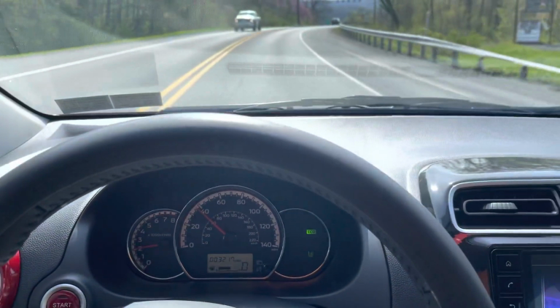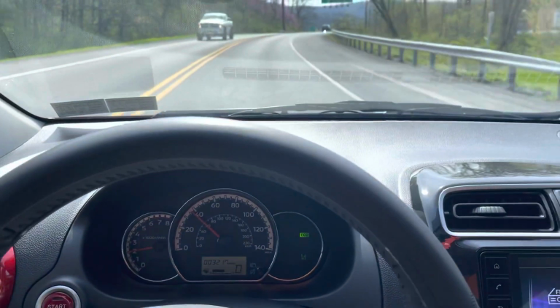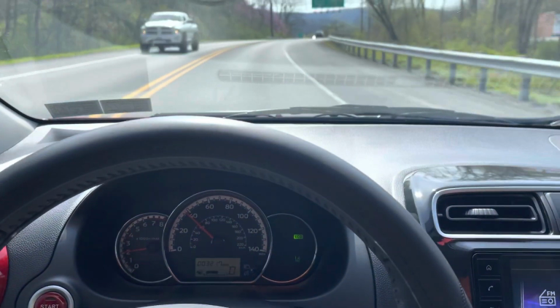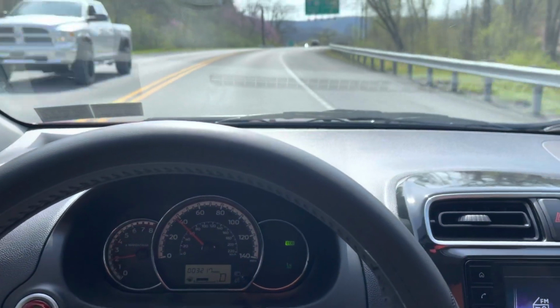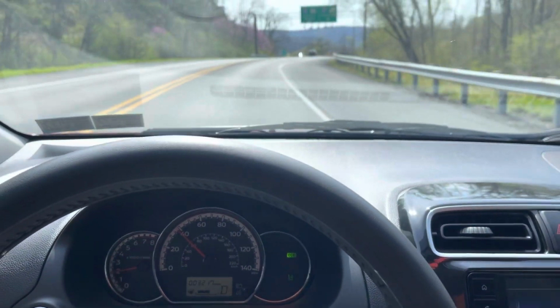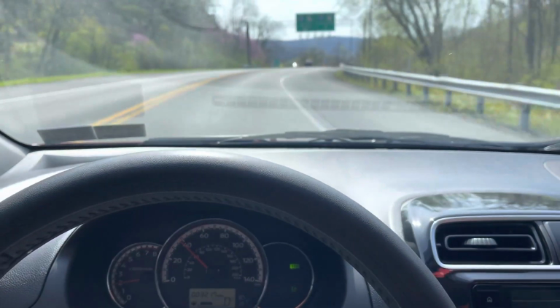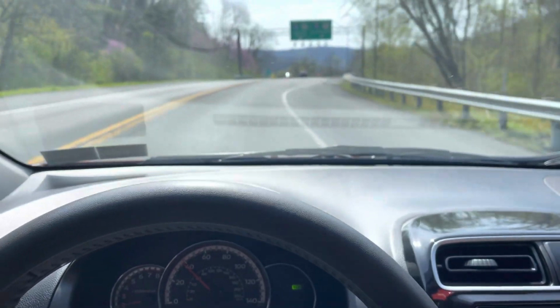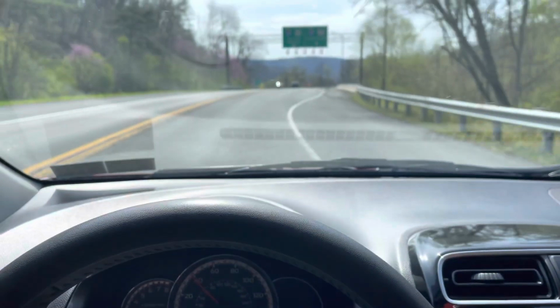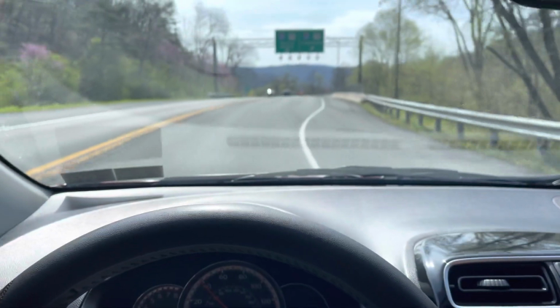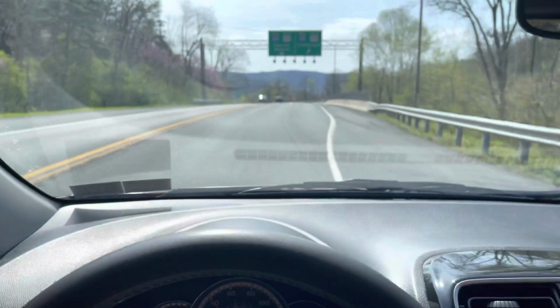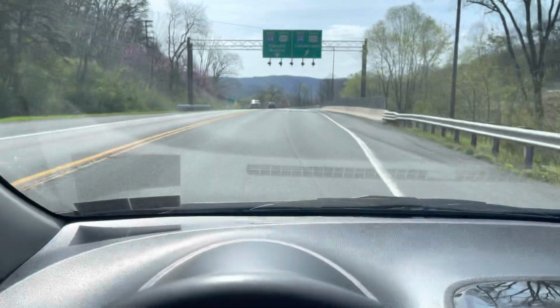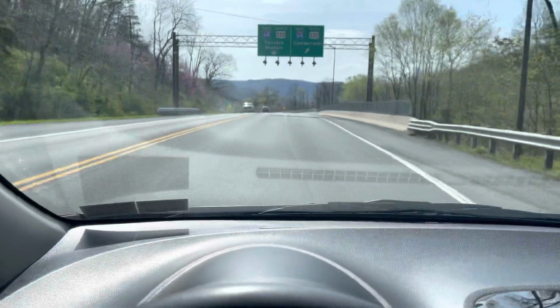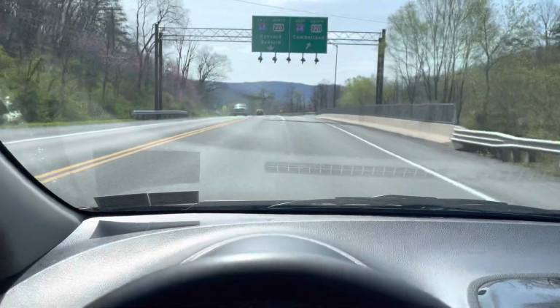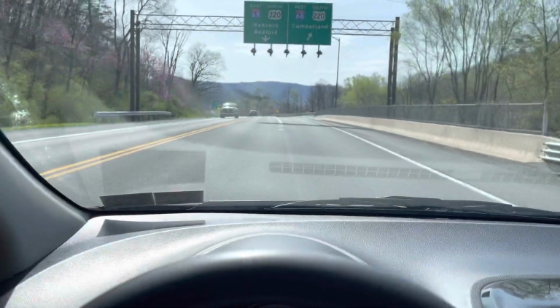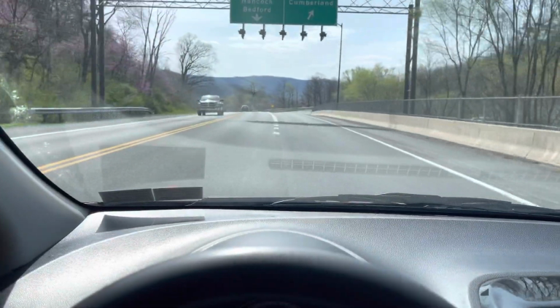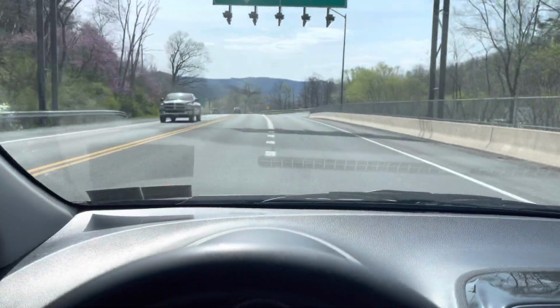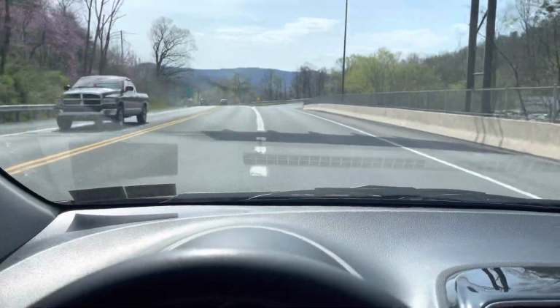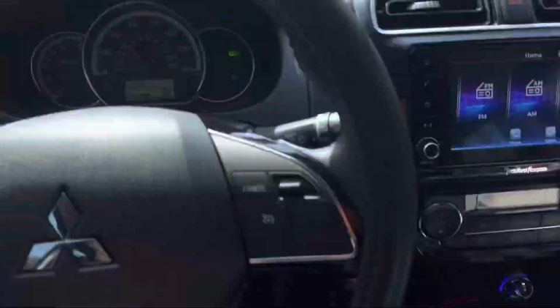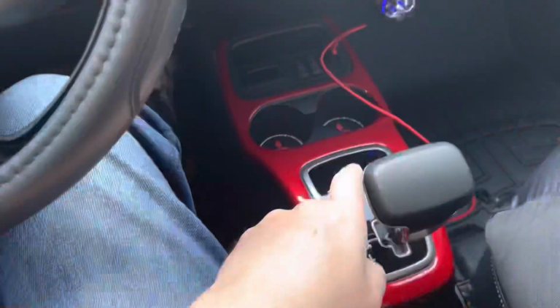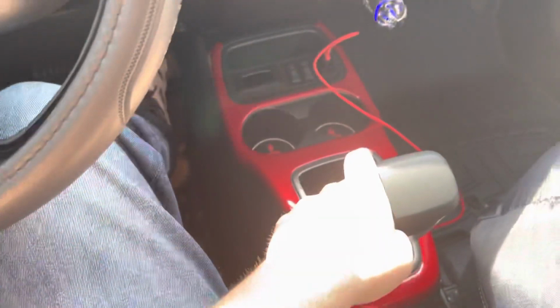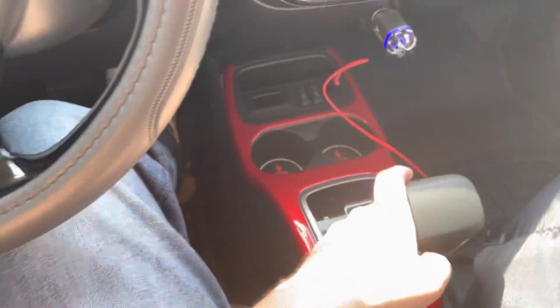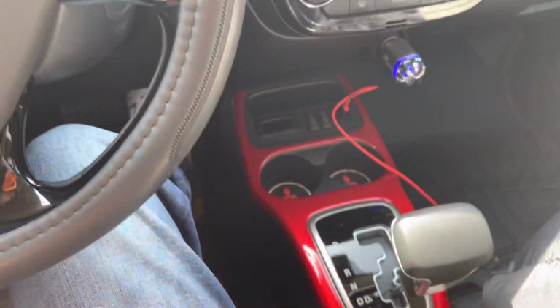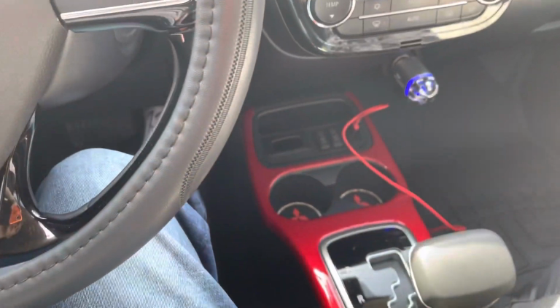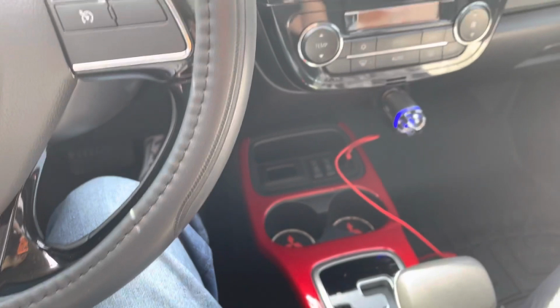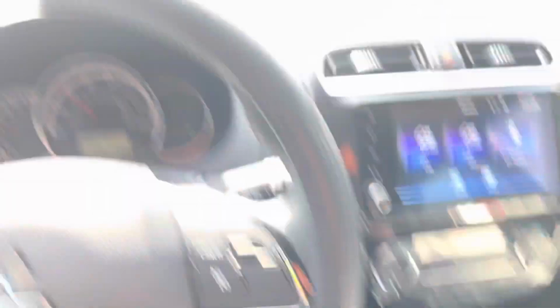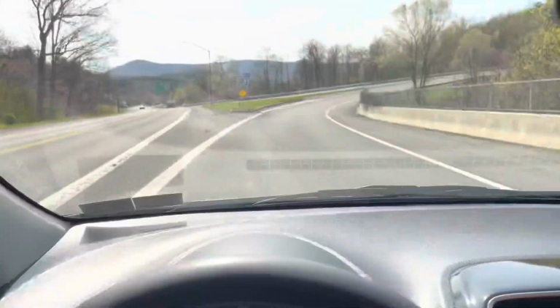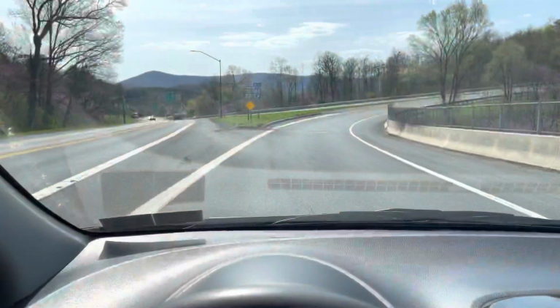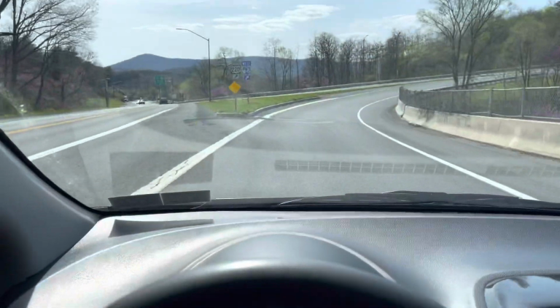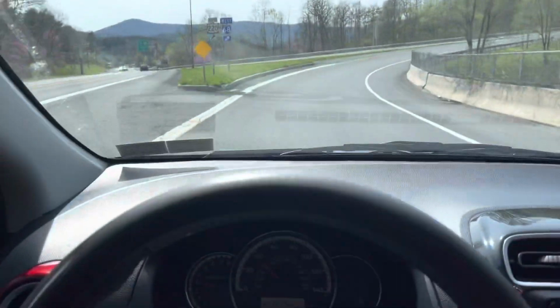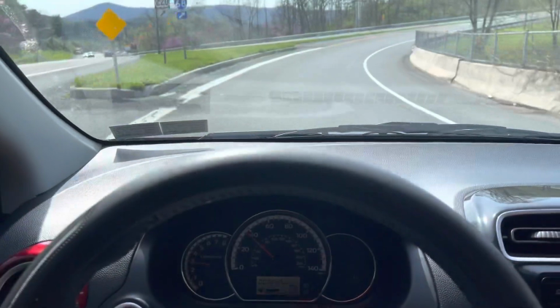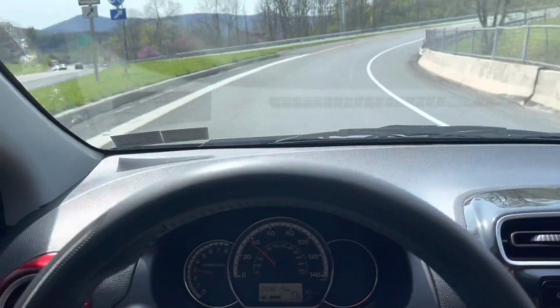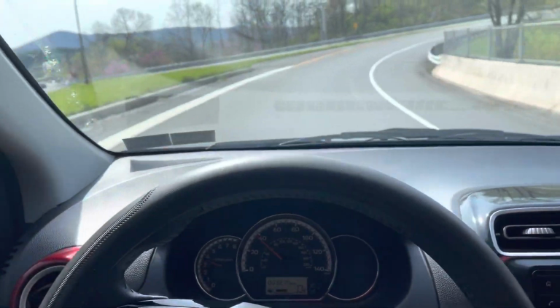Gonna do a video here — this is a really steep uphill climb. I'm gonna put it in sport mode and run it up this hill and see how it does. Let's go.